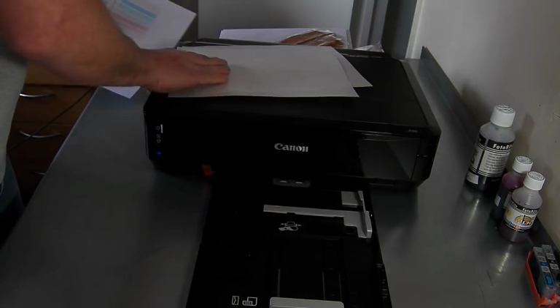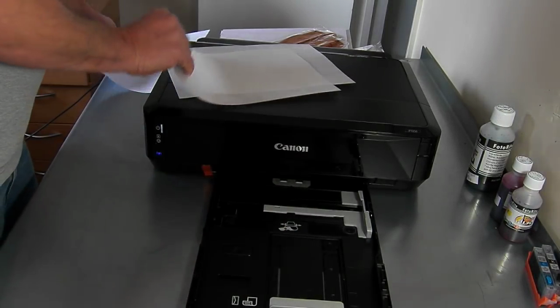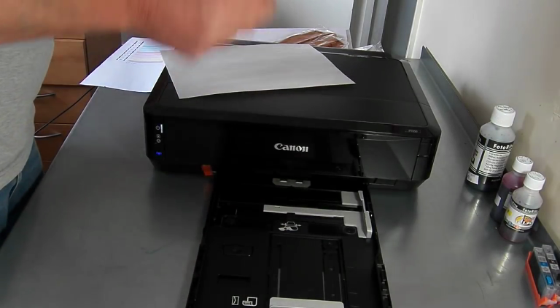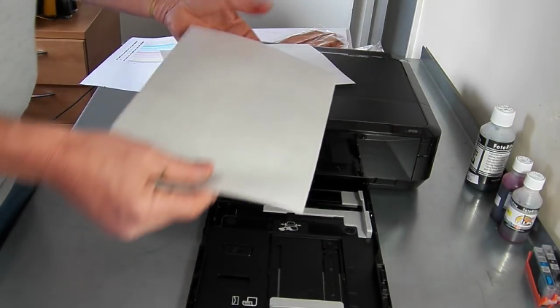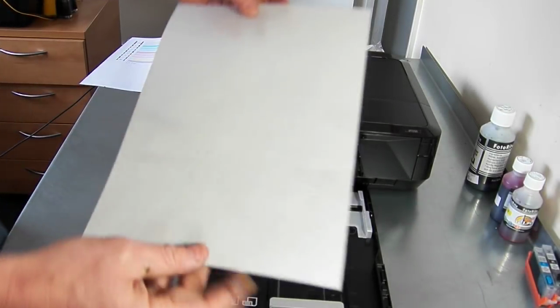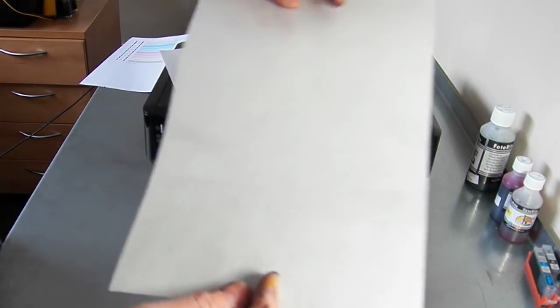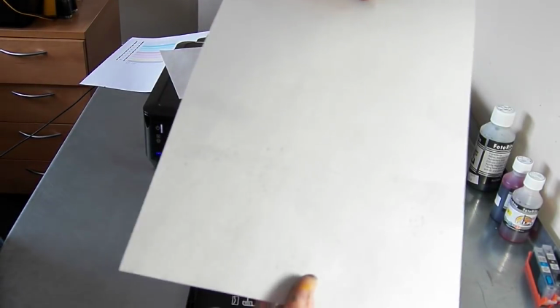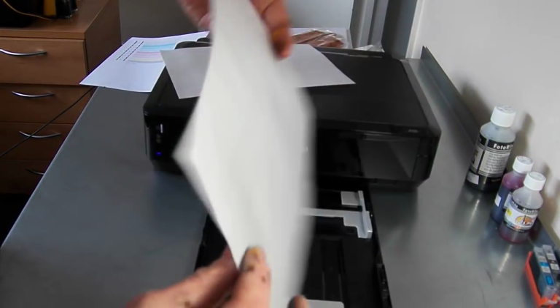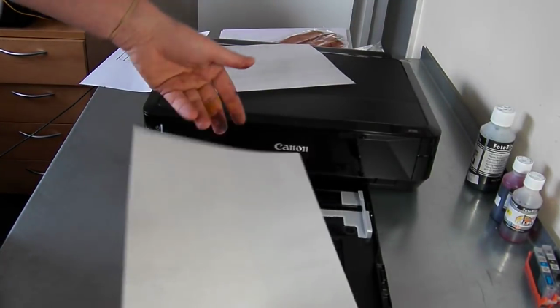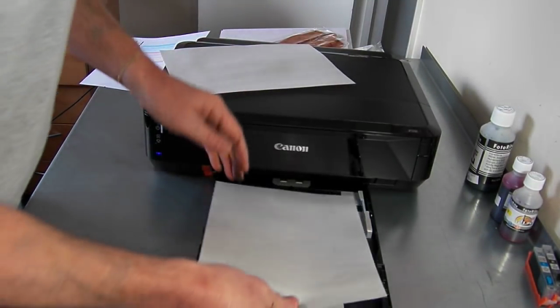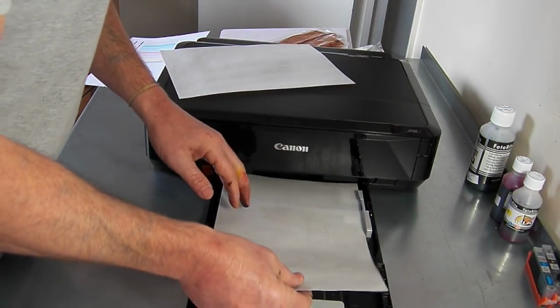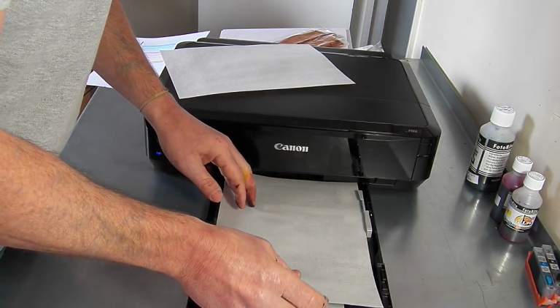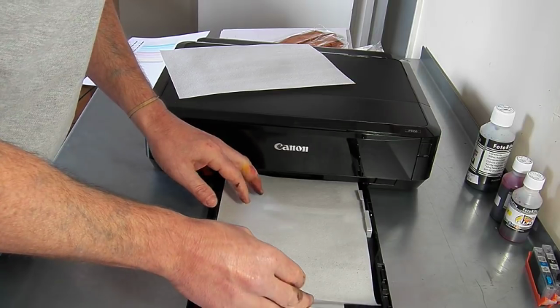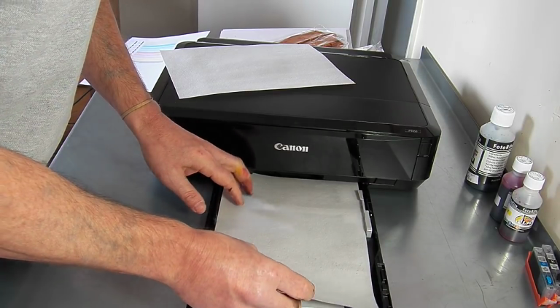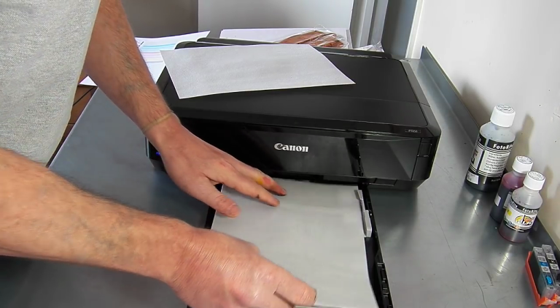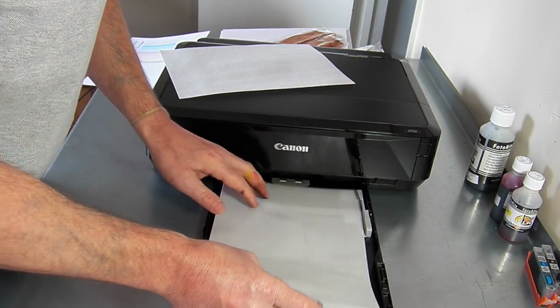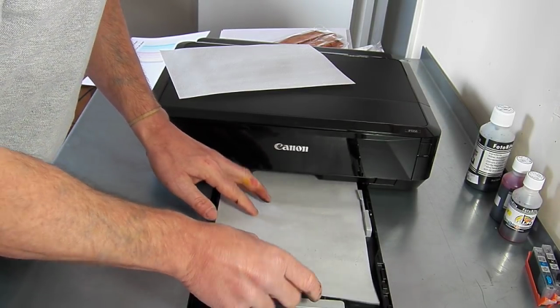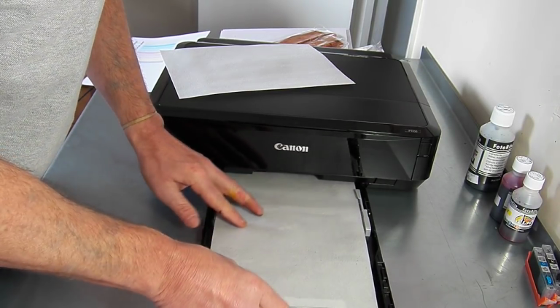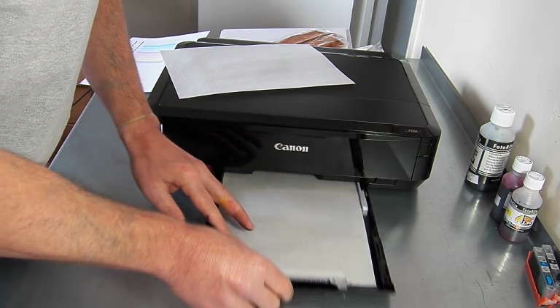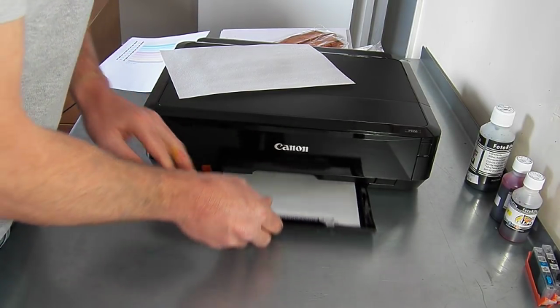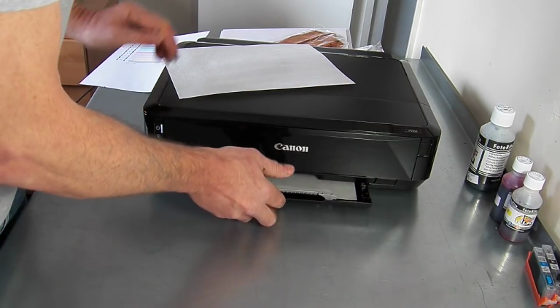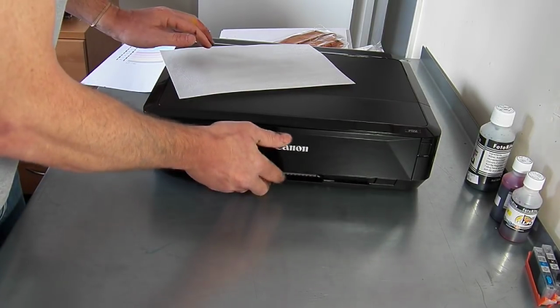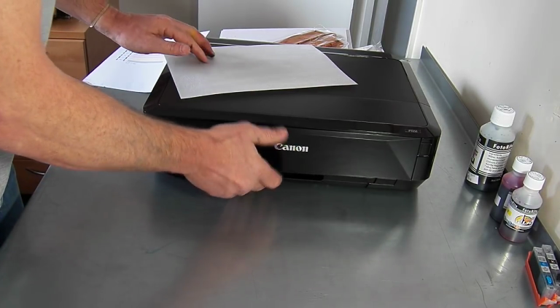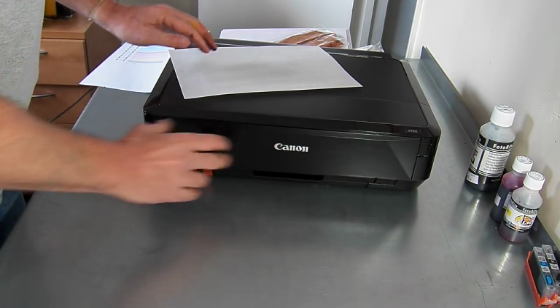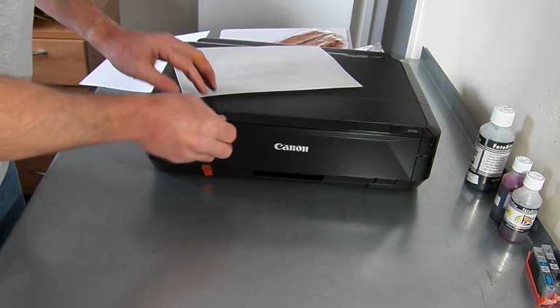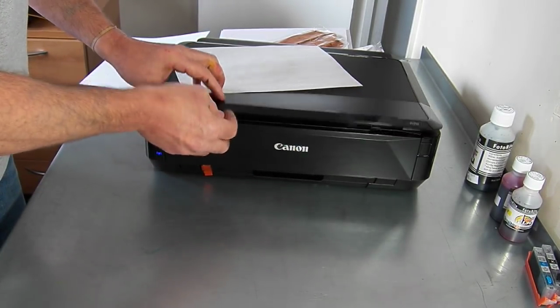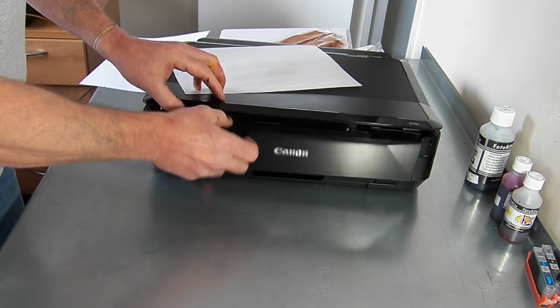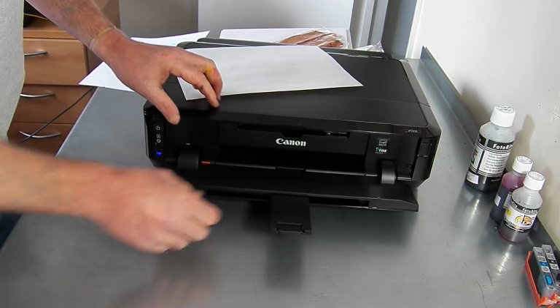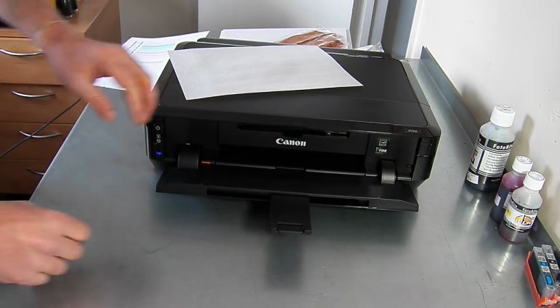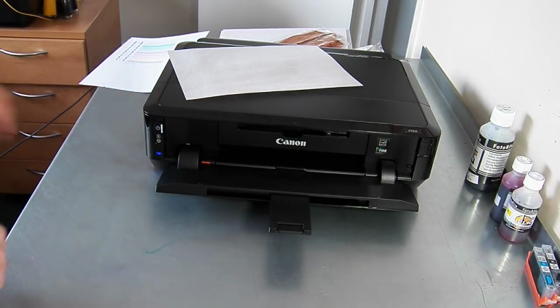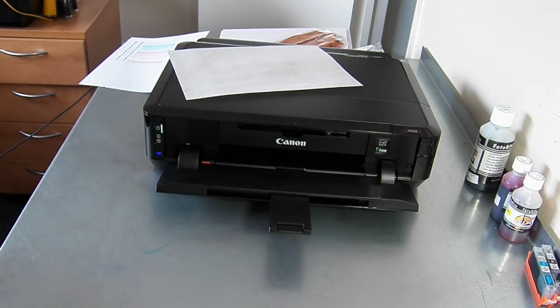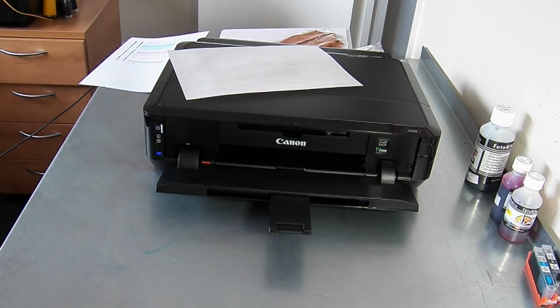We're going to load the paper in — they will be loaded with the side you want to print on face down. I'm going to pop this in, open the printer, and then we'll run the printer off.